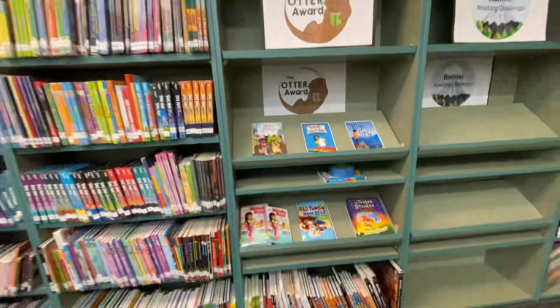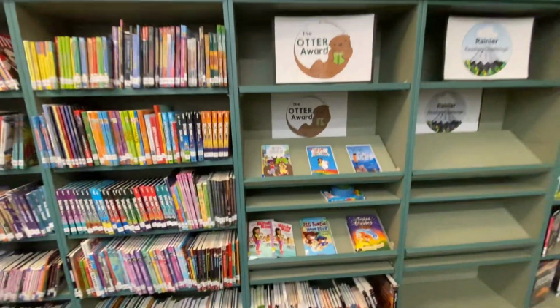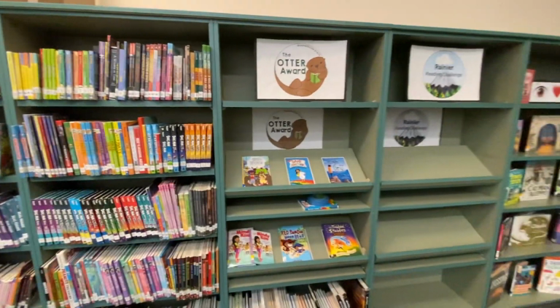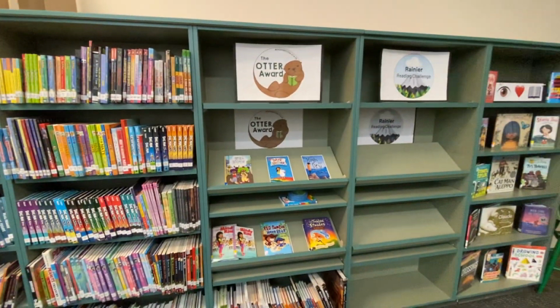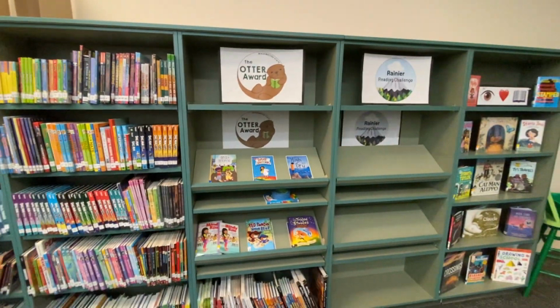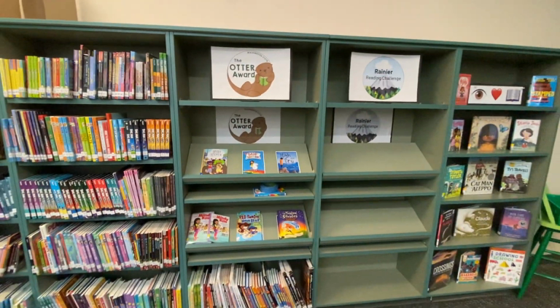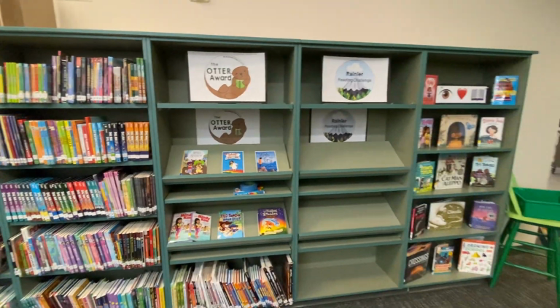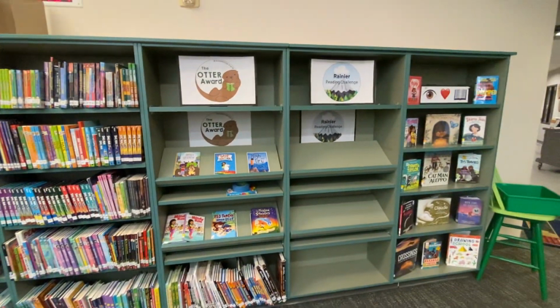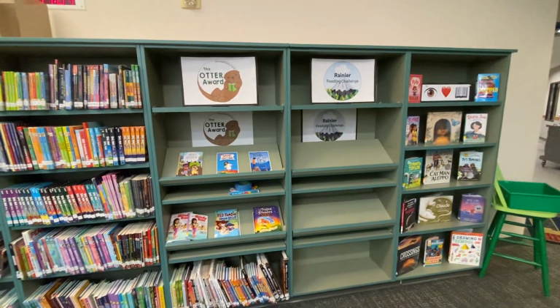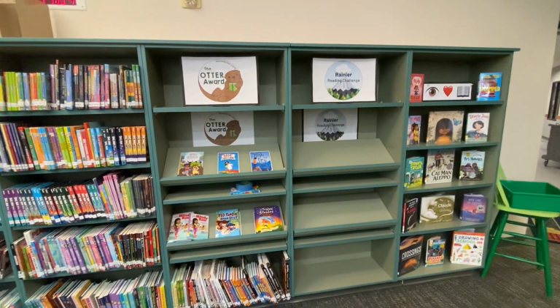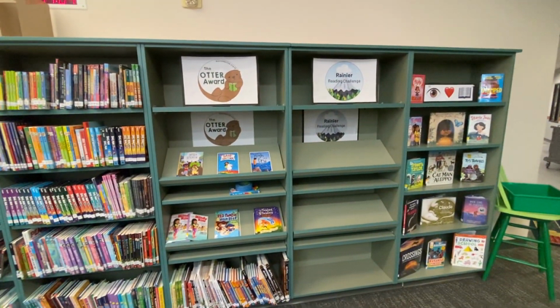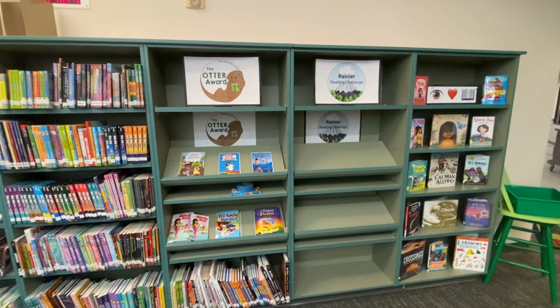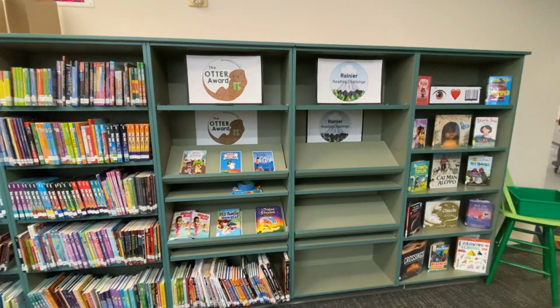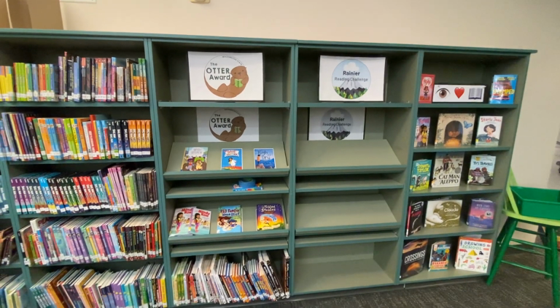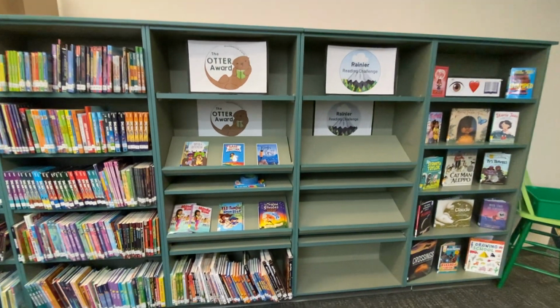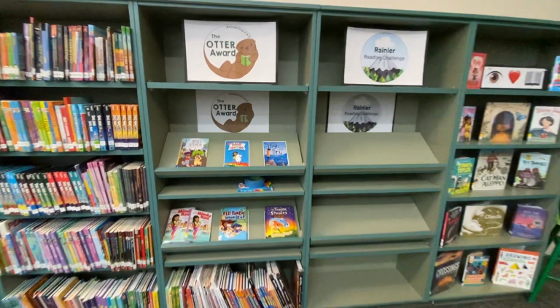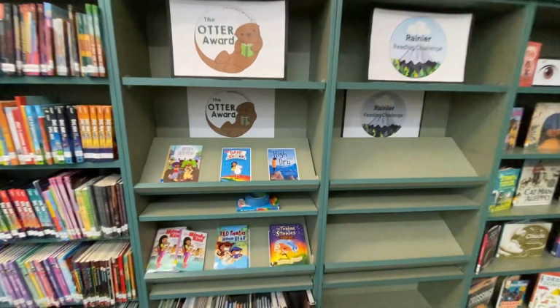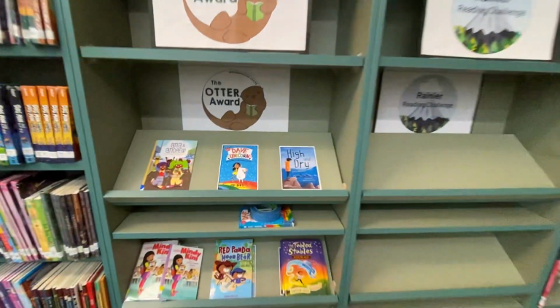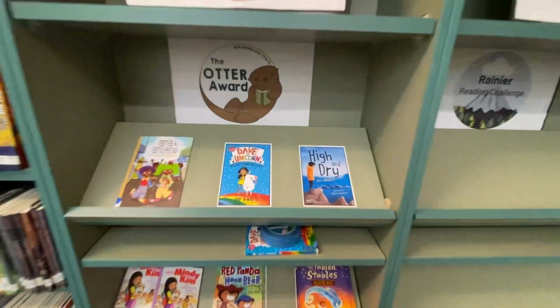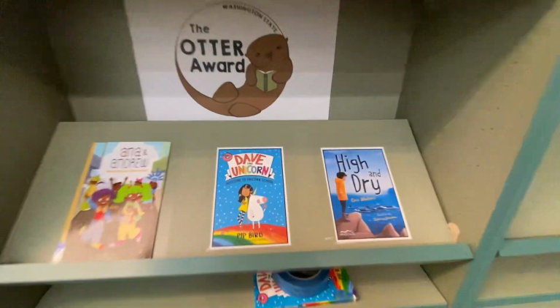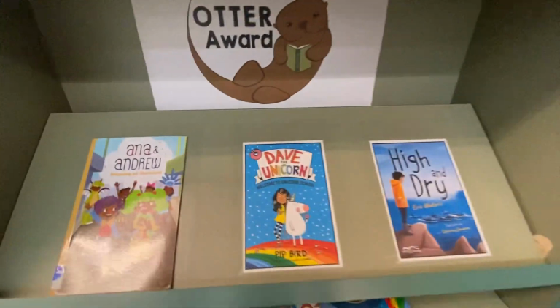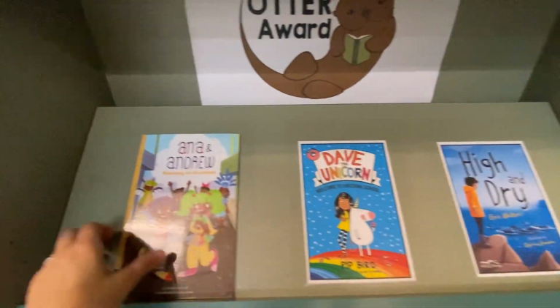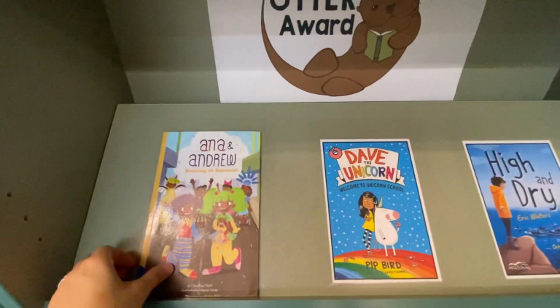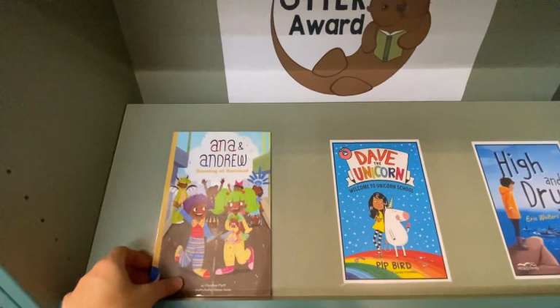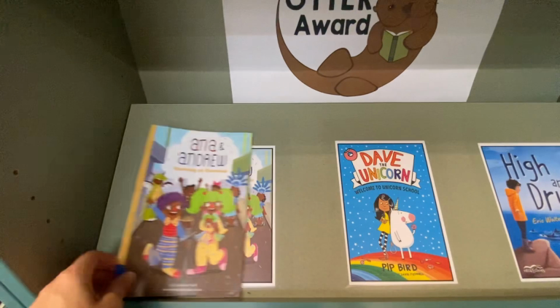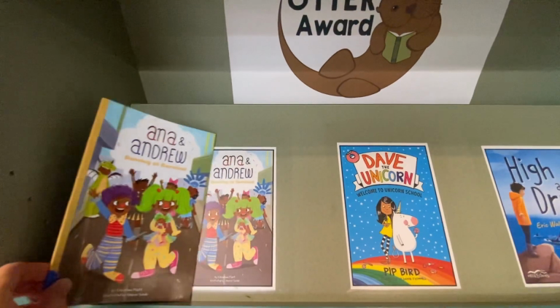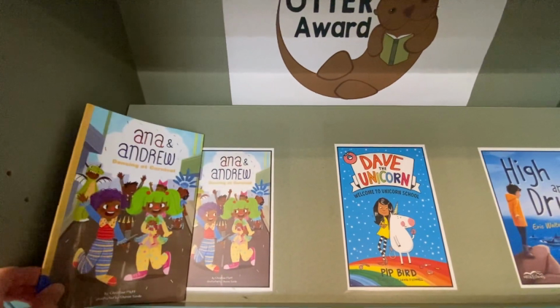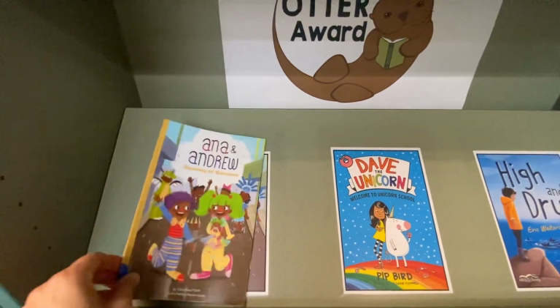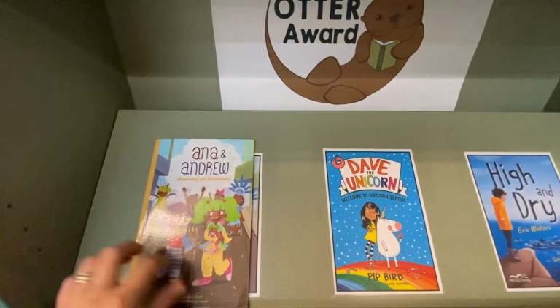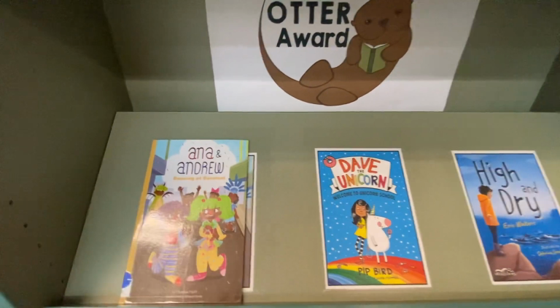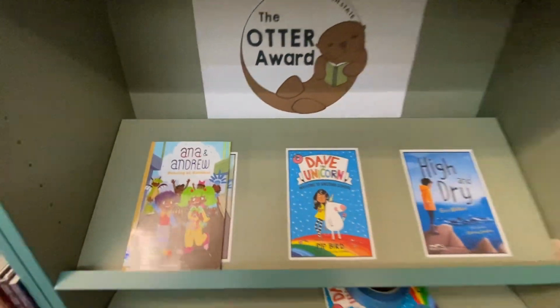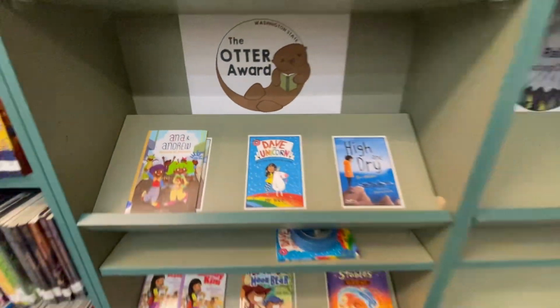We also have space for our award books and new books that have come into the library. The Otter Award — they typically have the cover of the book as well as any copies that are checked in.